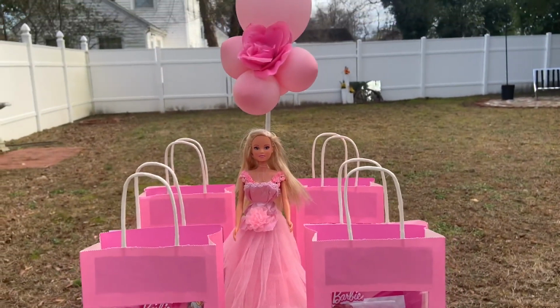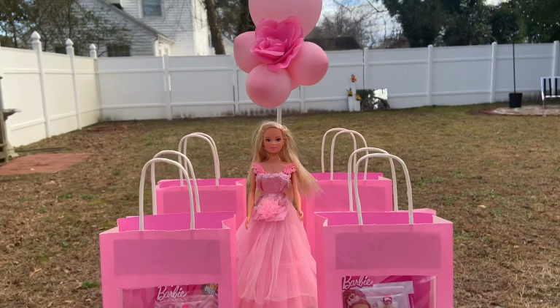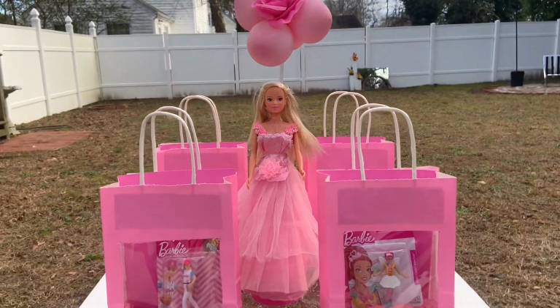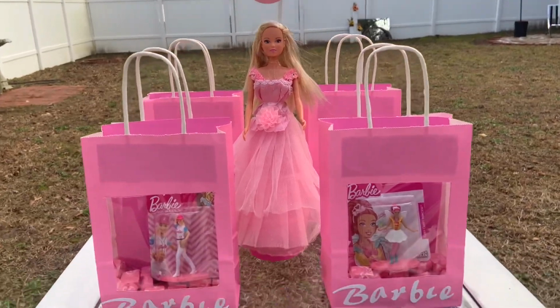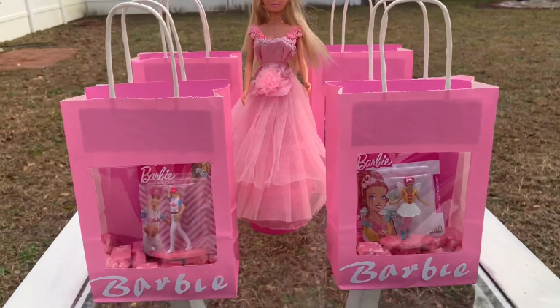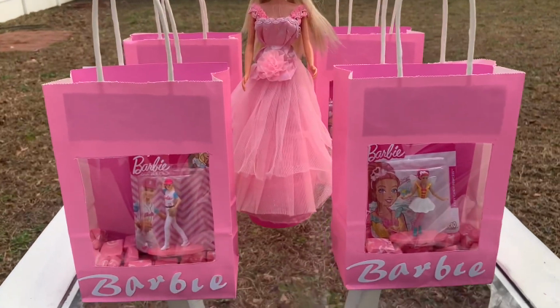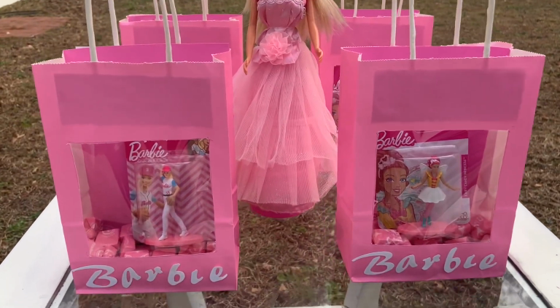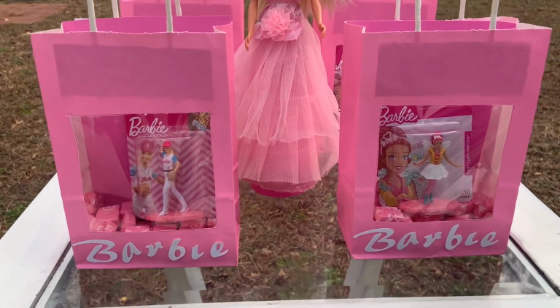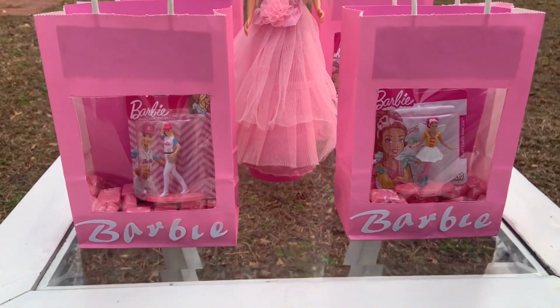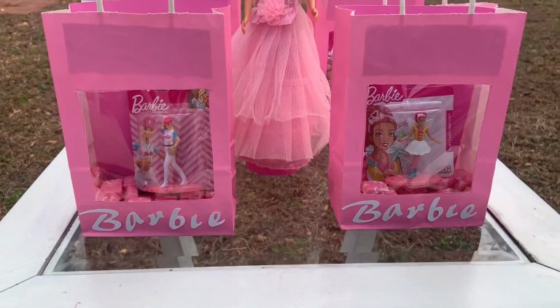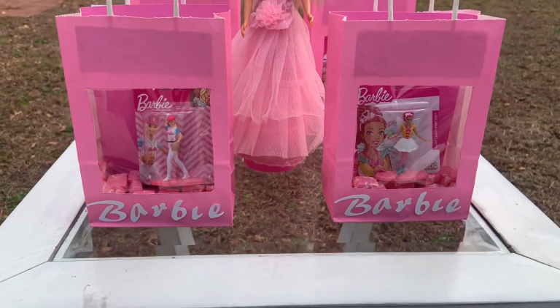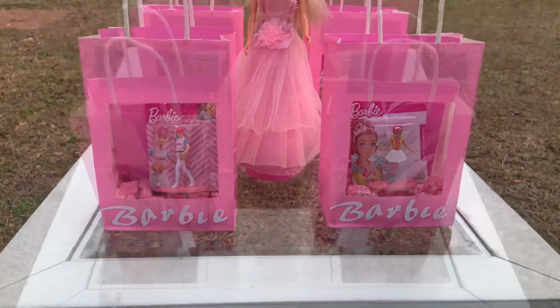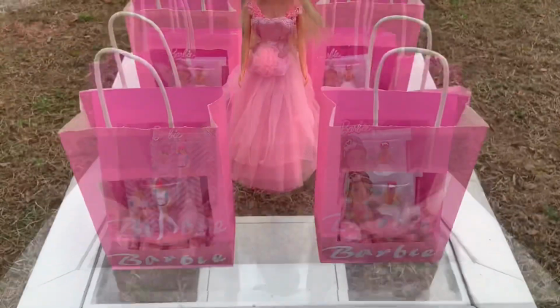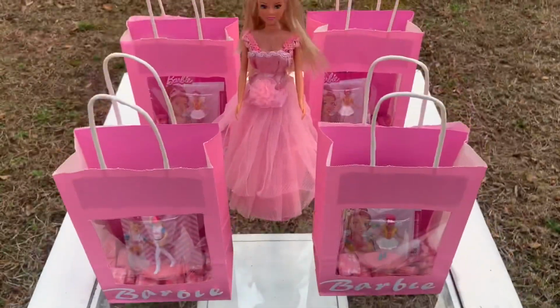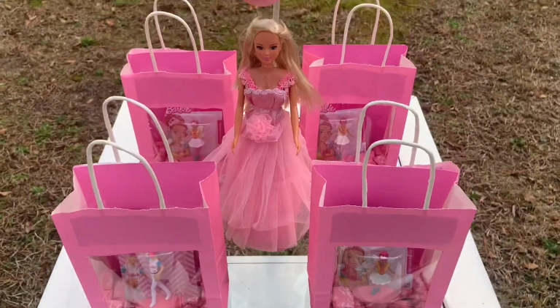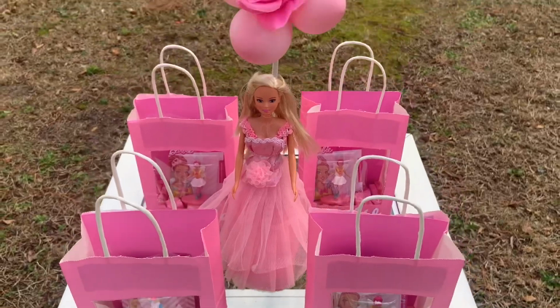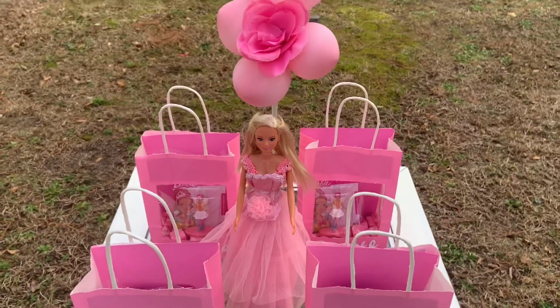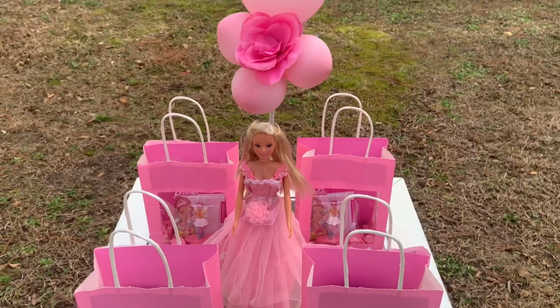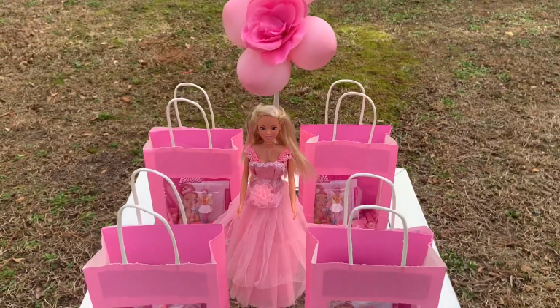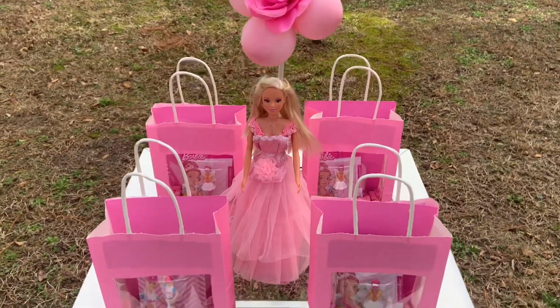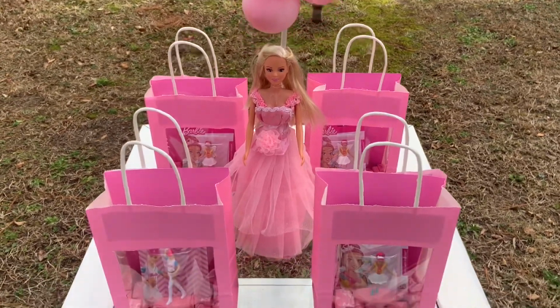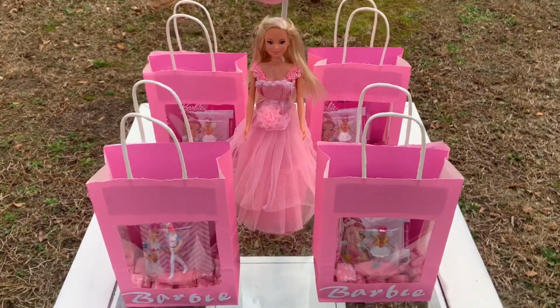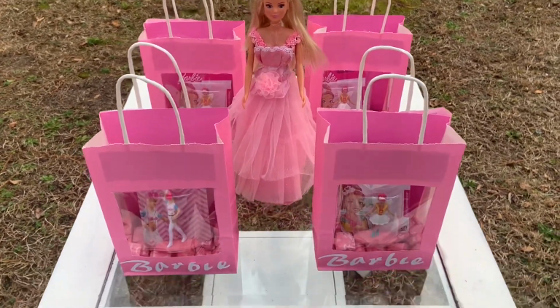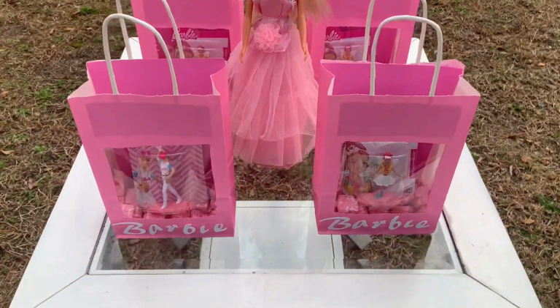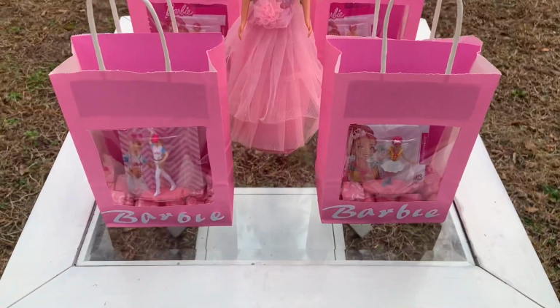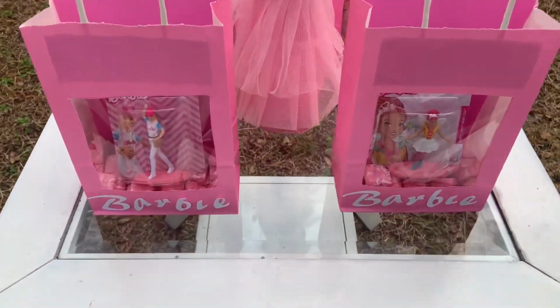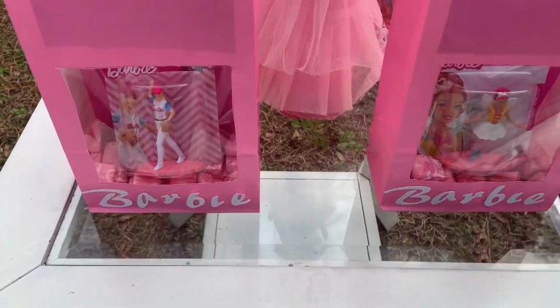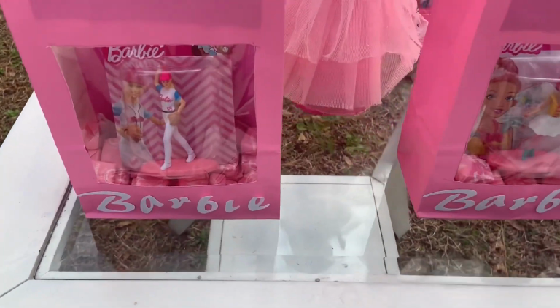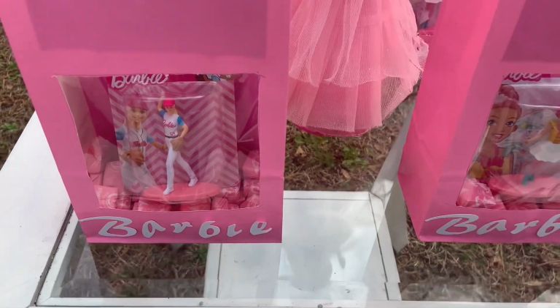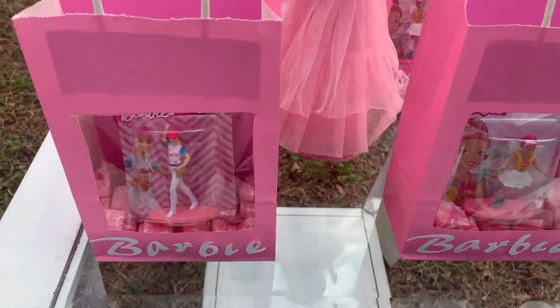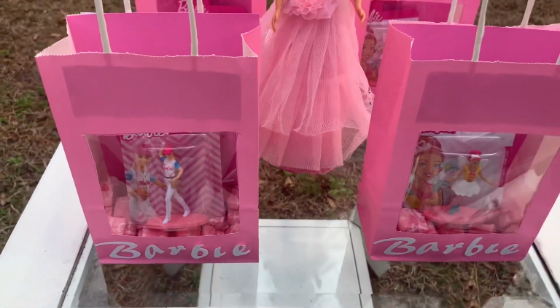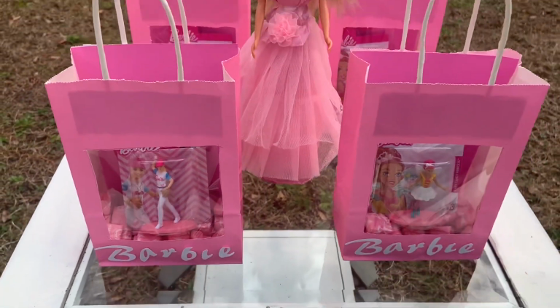Don't forget to hit the like button and subscribe, and tell me what you think of these DIYs. If you have any DIY you'd like me to create, please let me know down below. Thanks again for watching Special Creations!